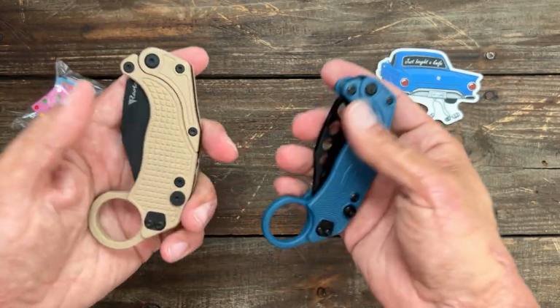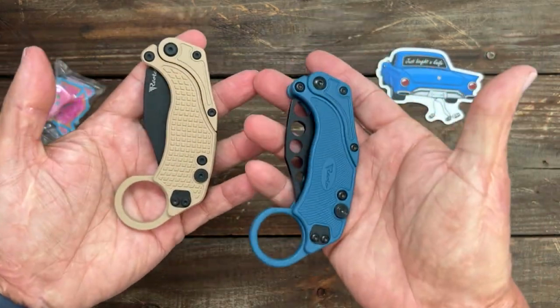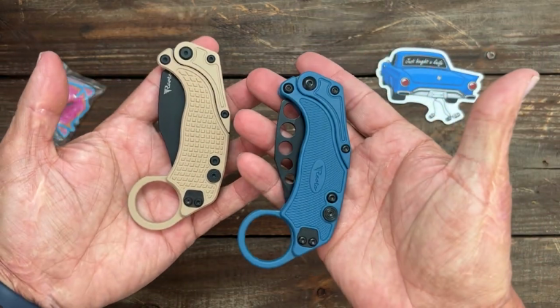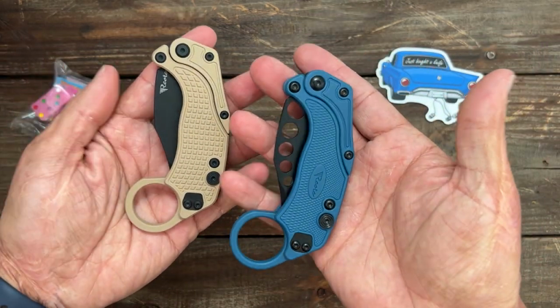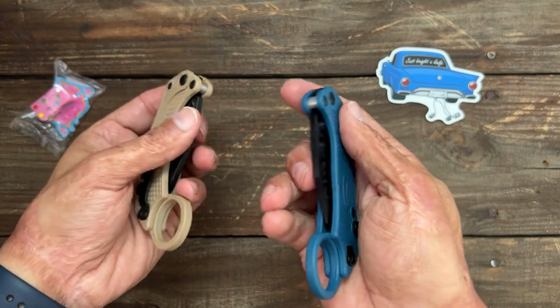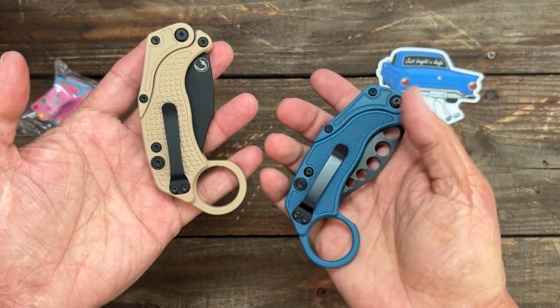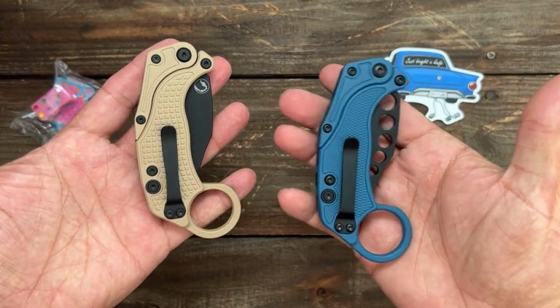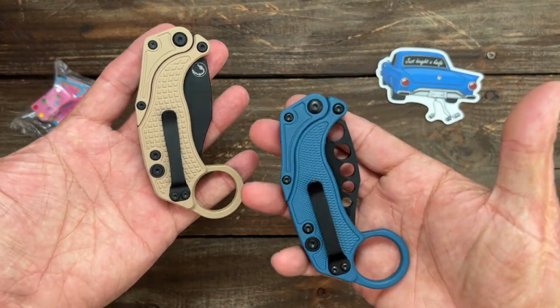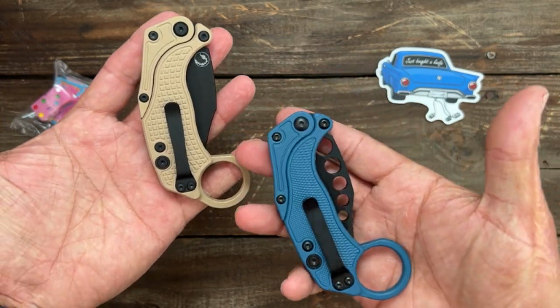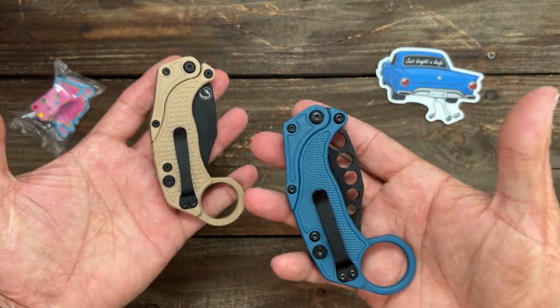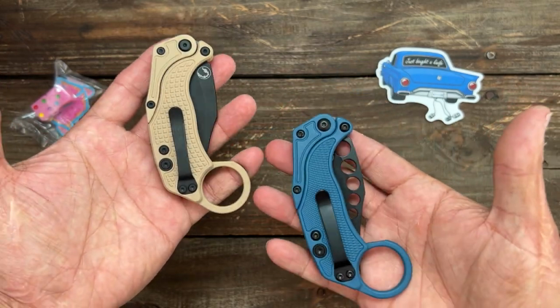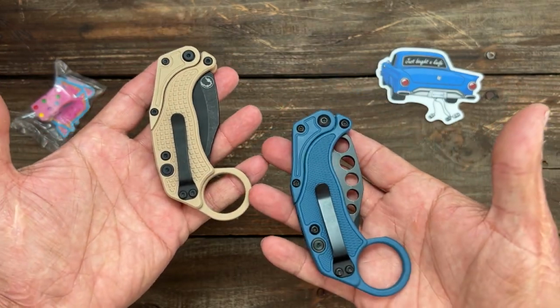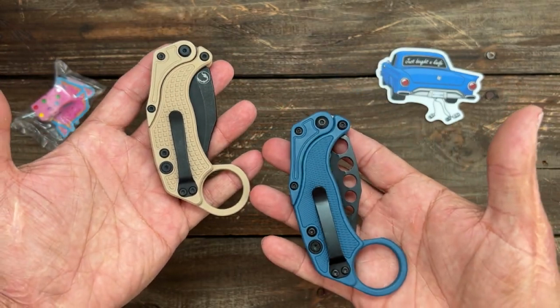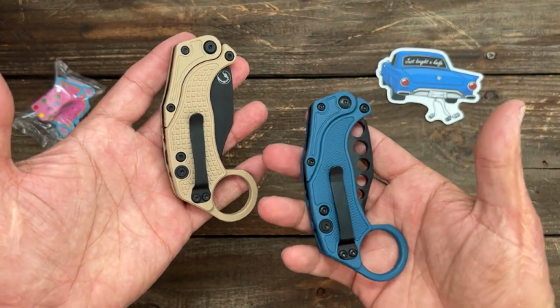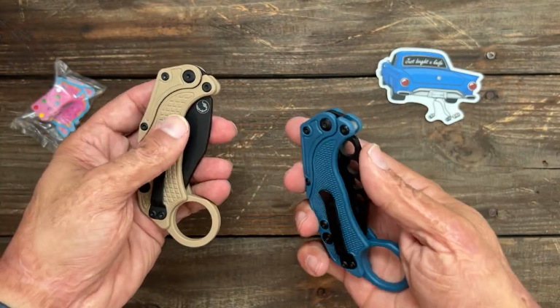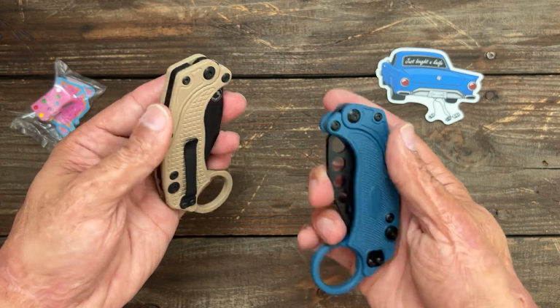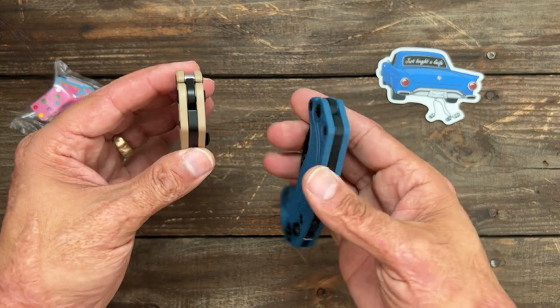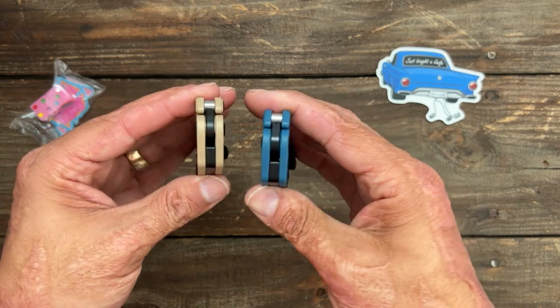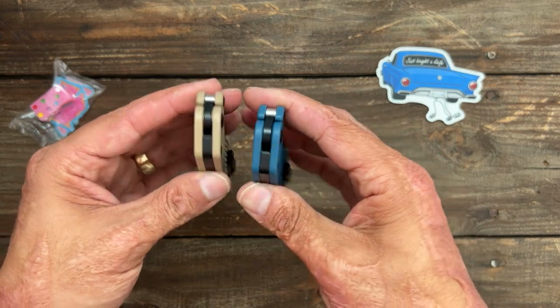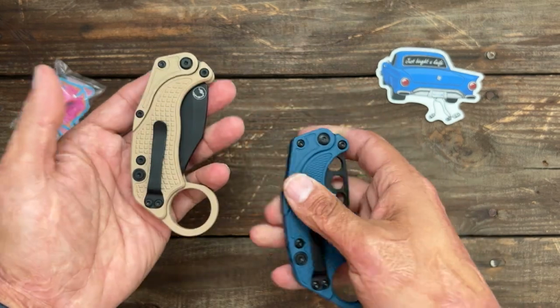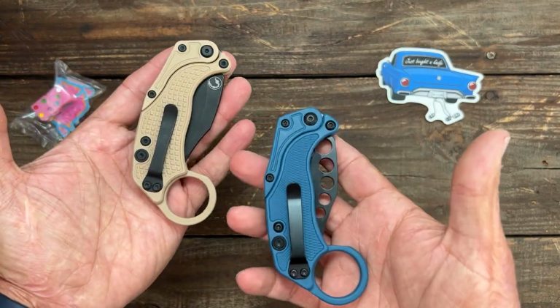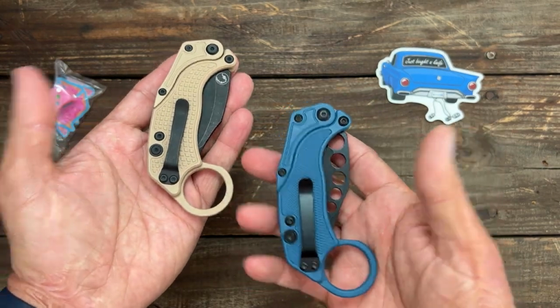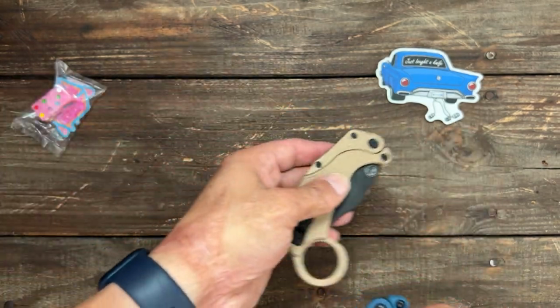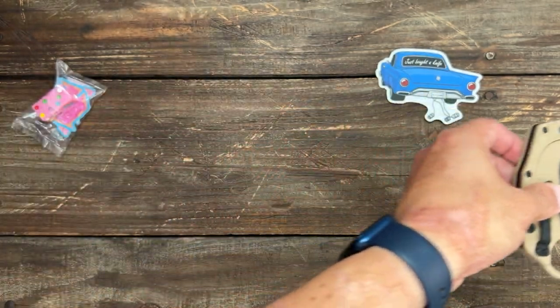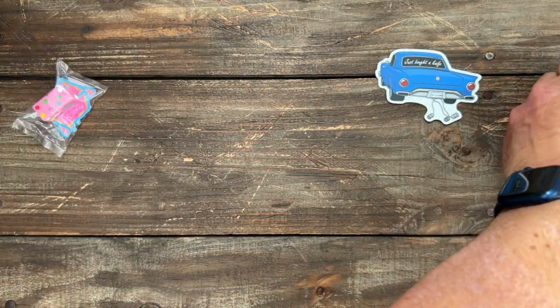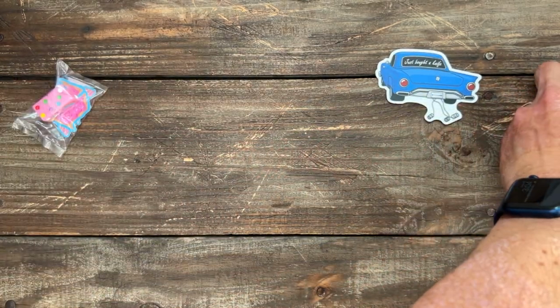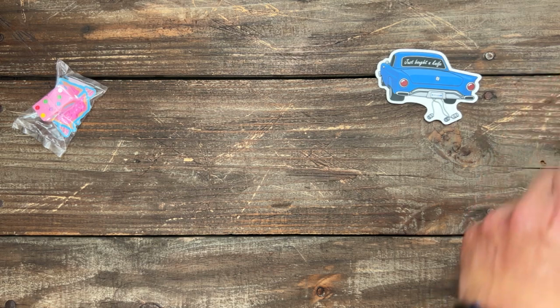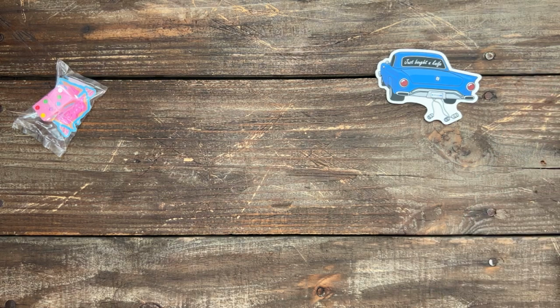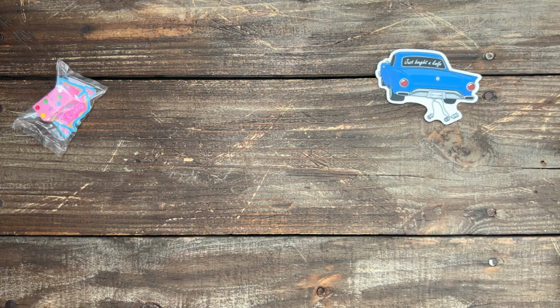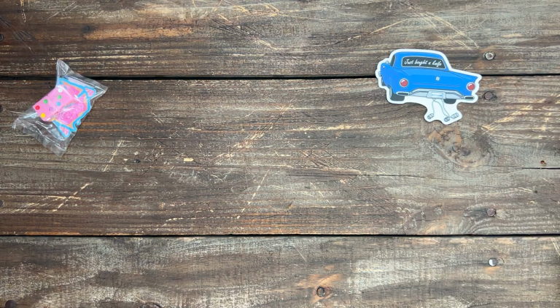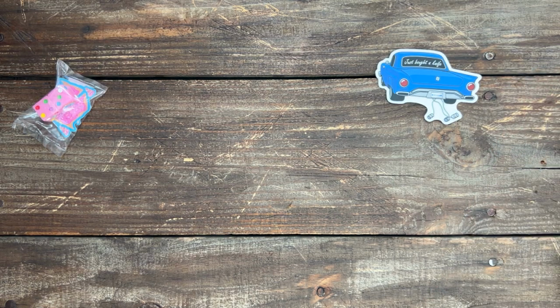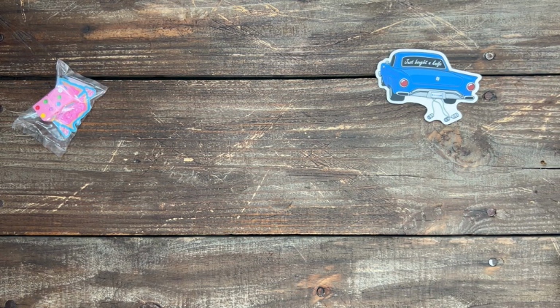So that's that. If y'all want to see a video of me trying to learn how to use one of these, let me know. I still plan on putting a video up on that other karambit I have — I'm still trying to figure out a good application for it.